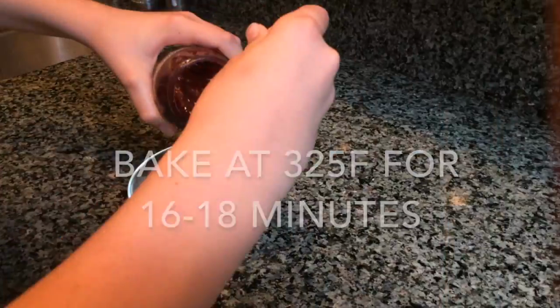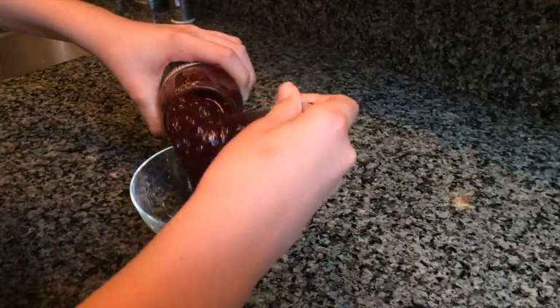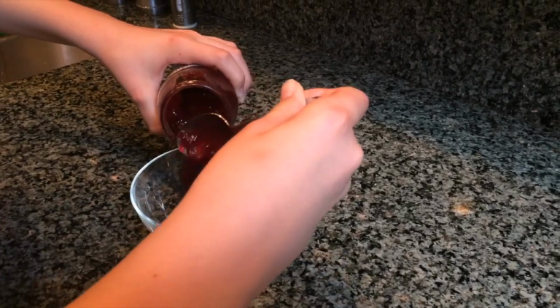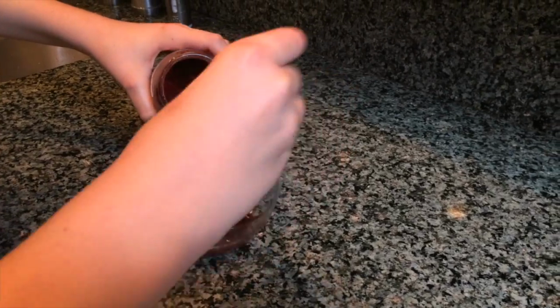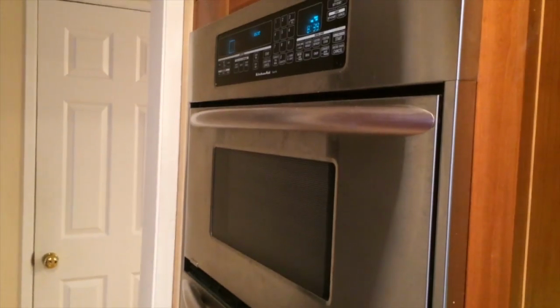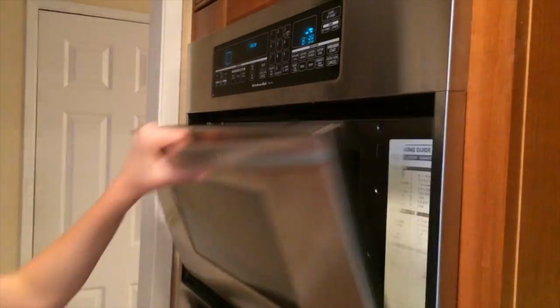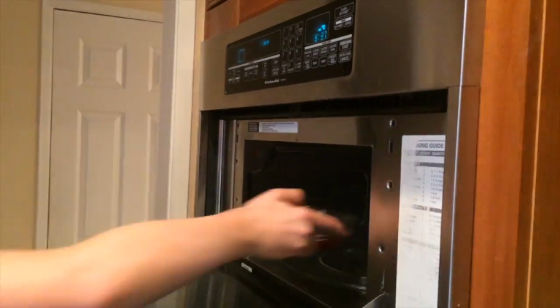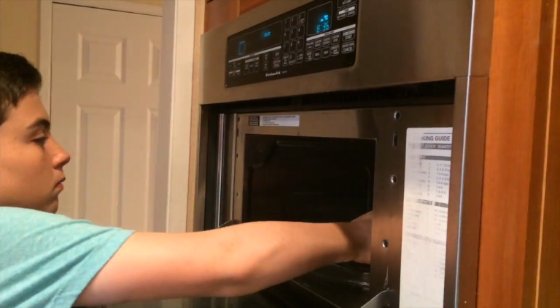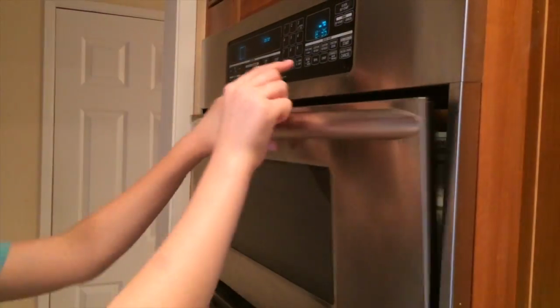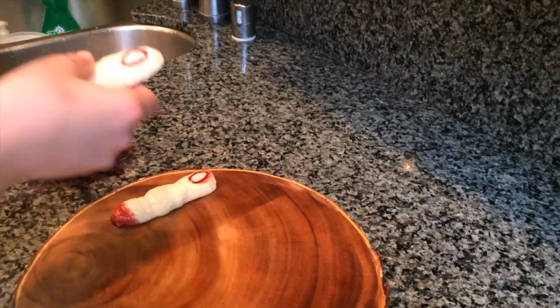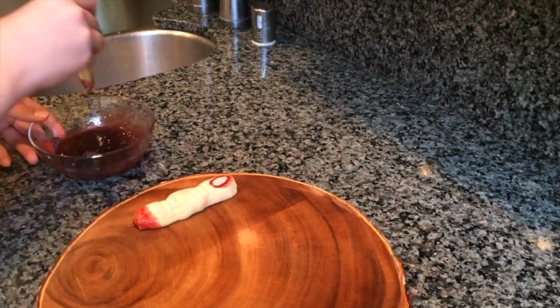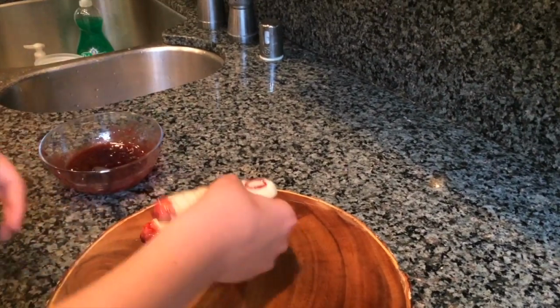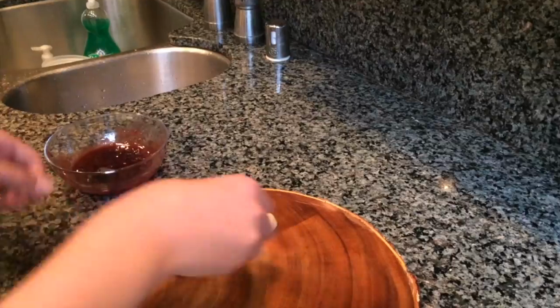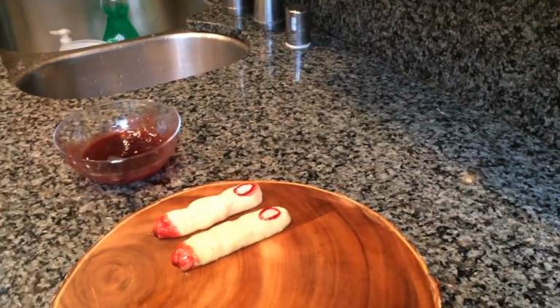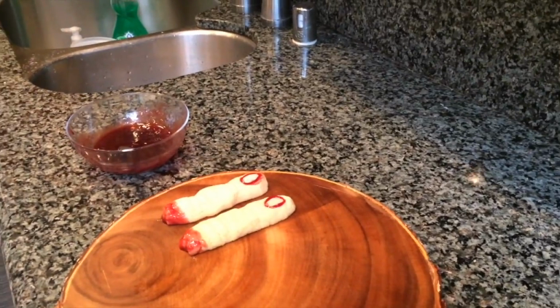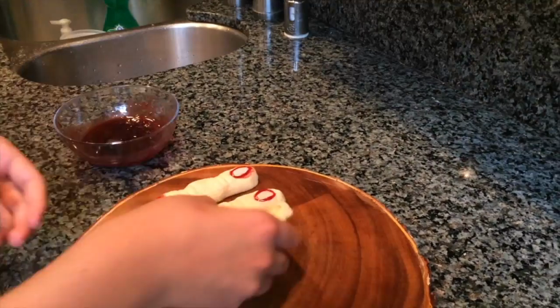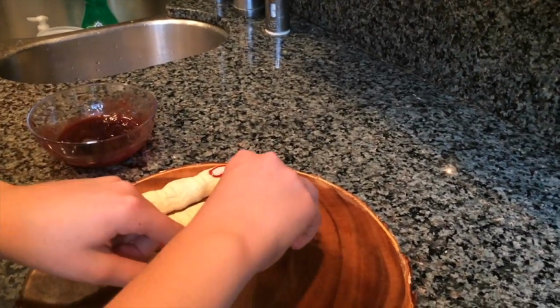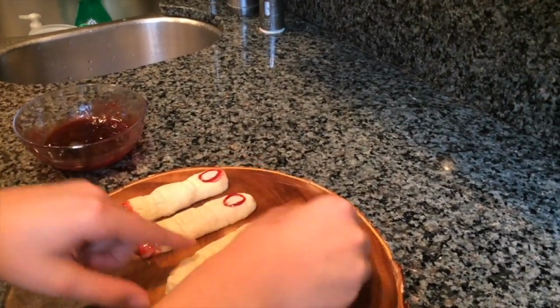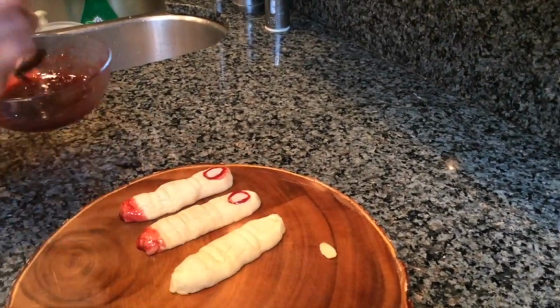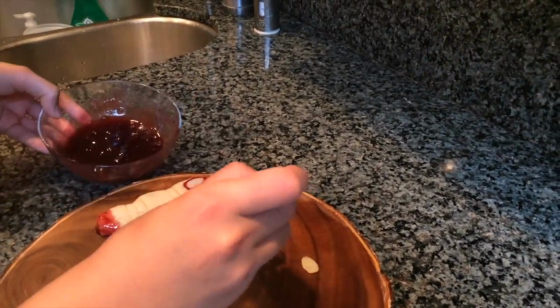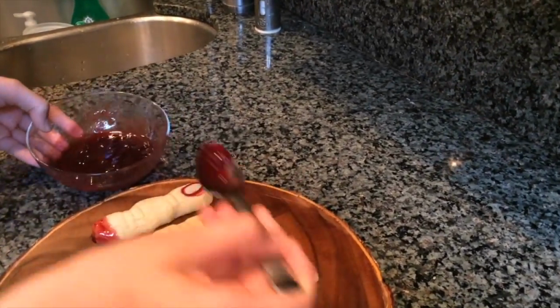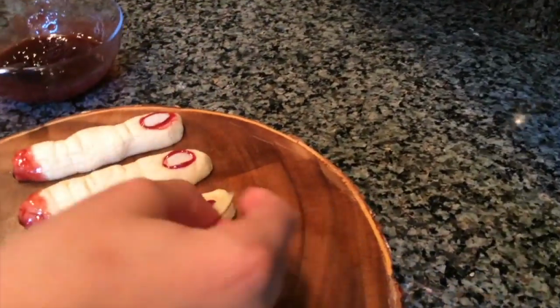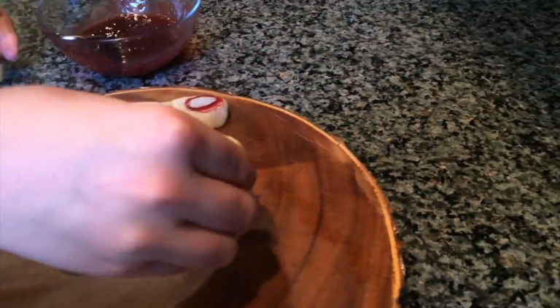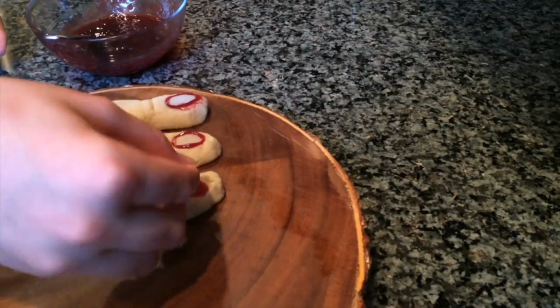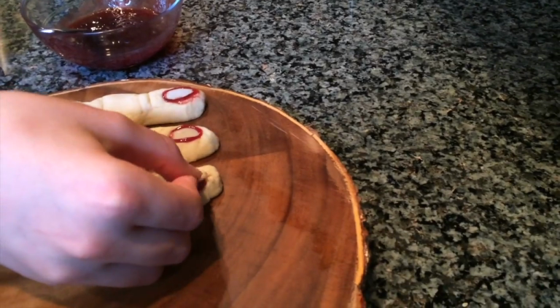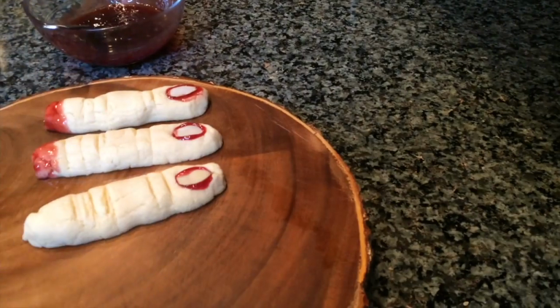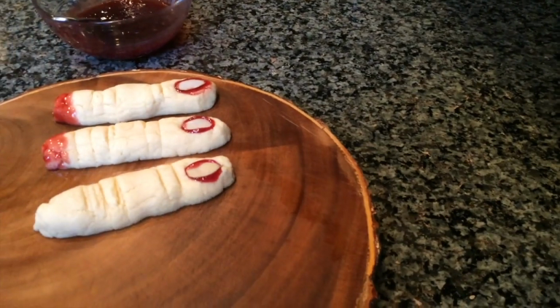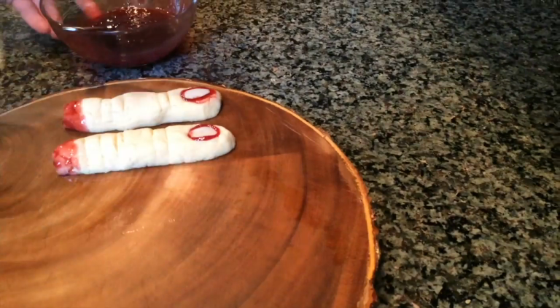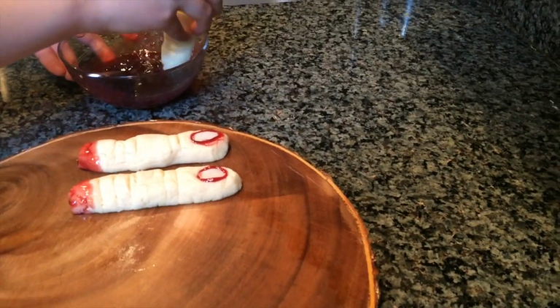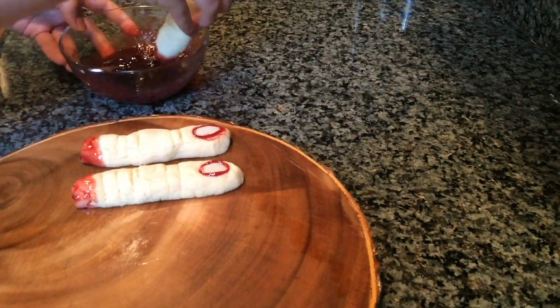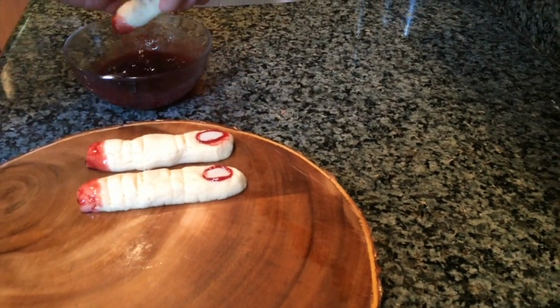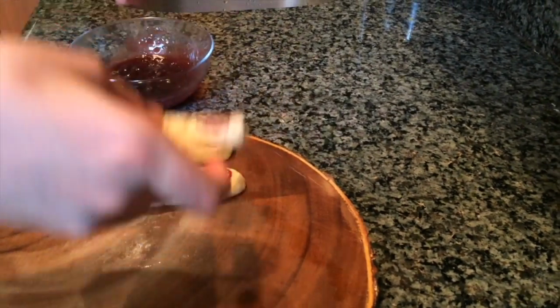To make the blood, all you need to do is microwave some raspberry jelly. To finish off the bloody fingers, put some blood under the fingernail. And if you really want to get bloody, dip the bottom of the finger in even more blood.